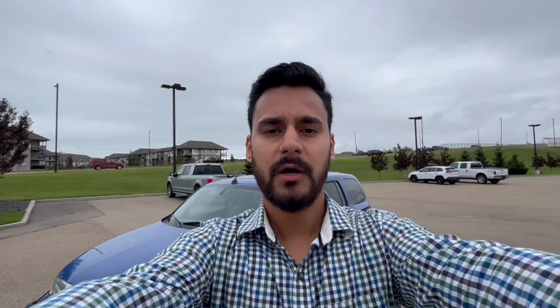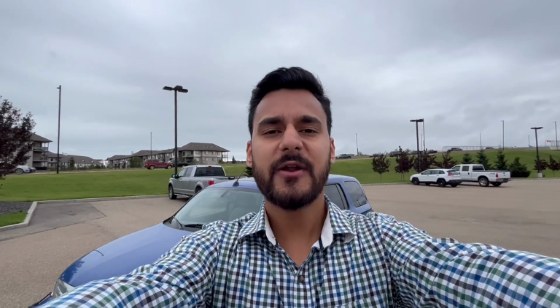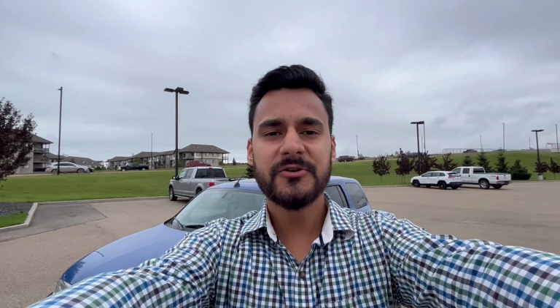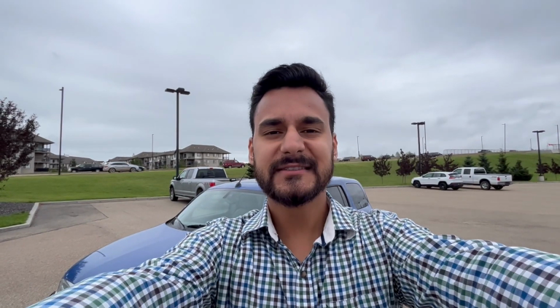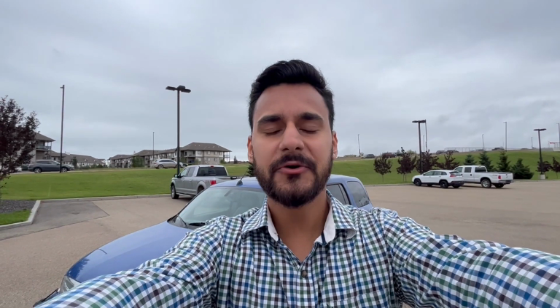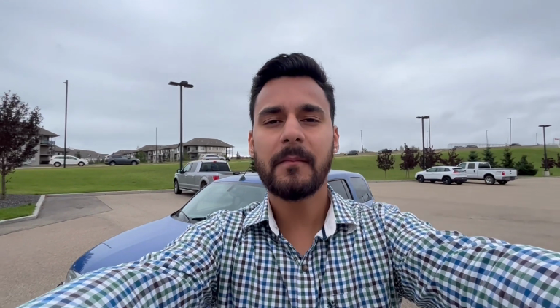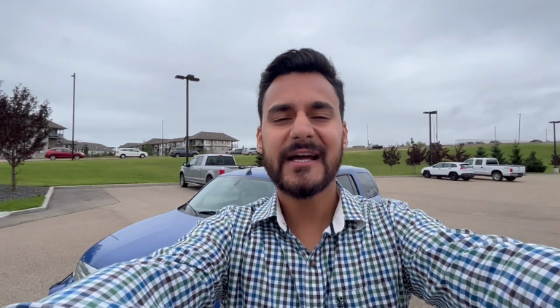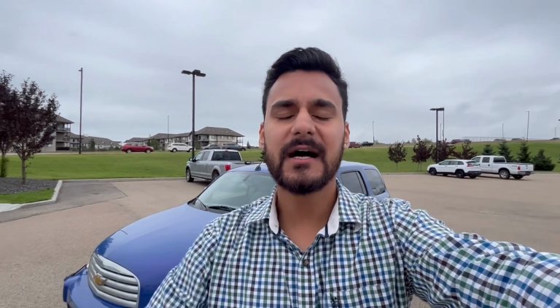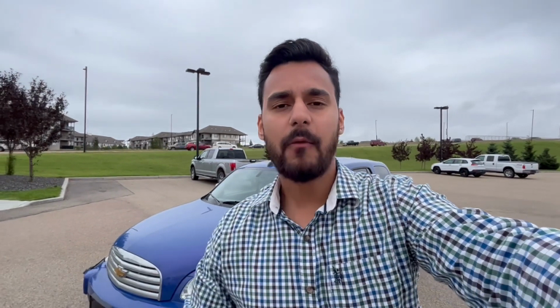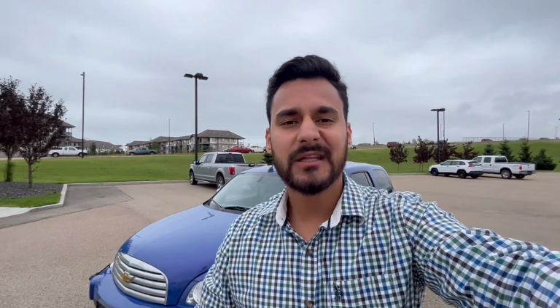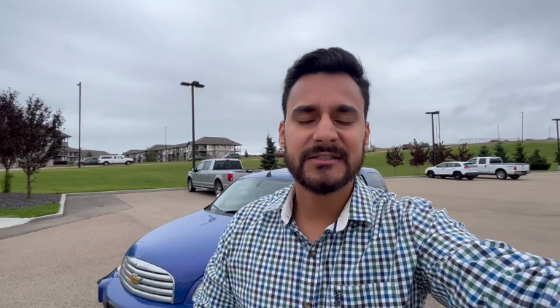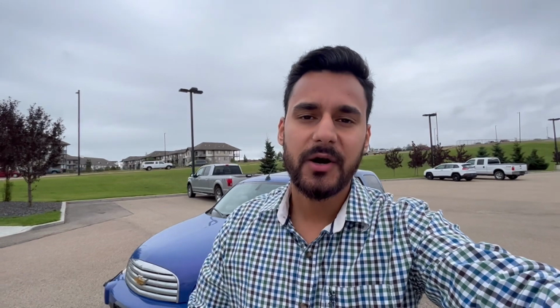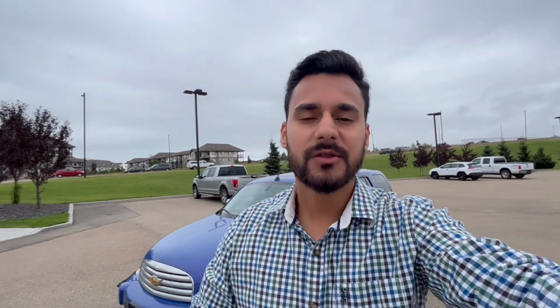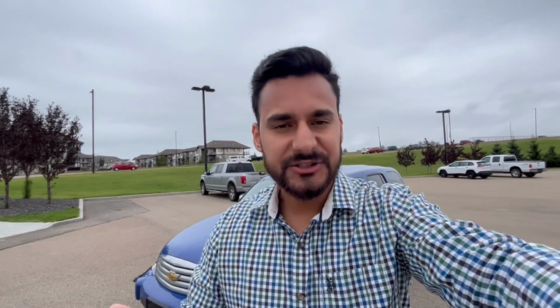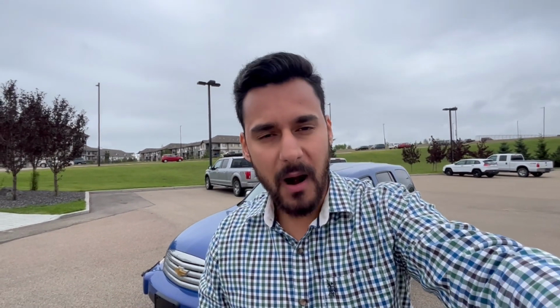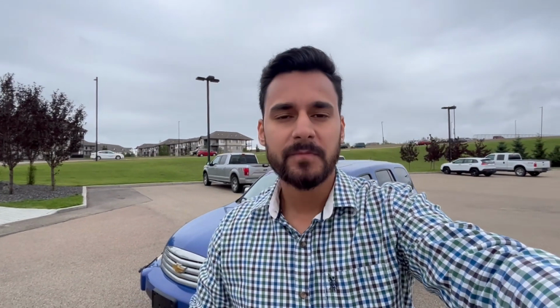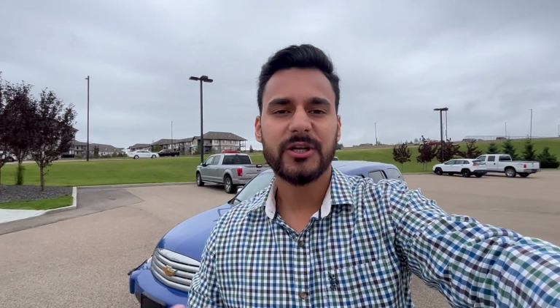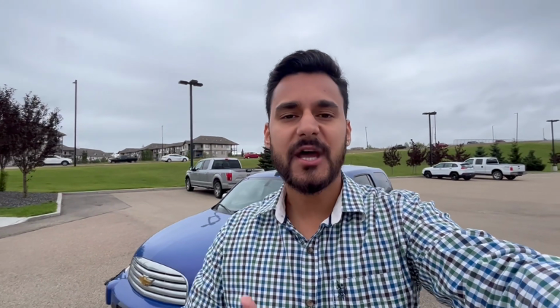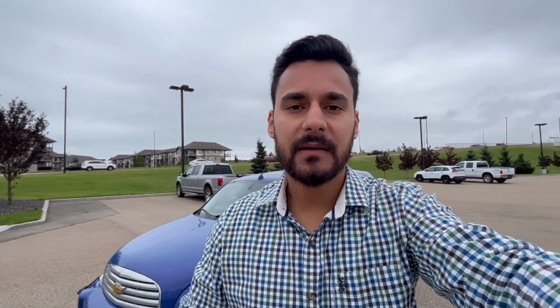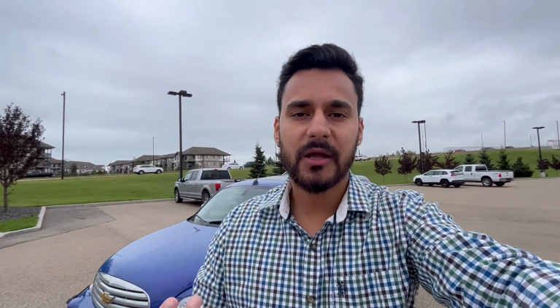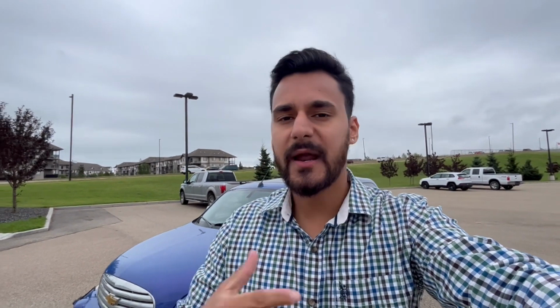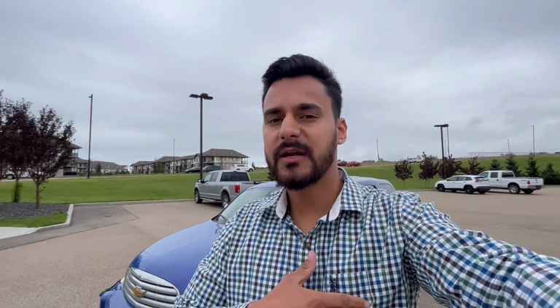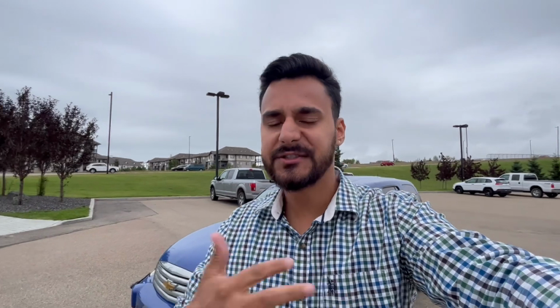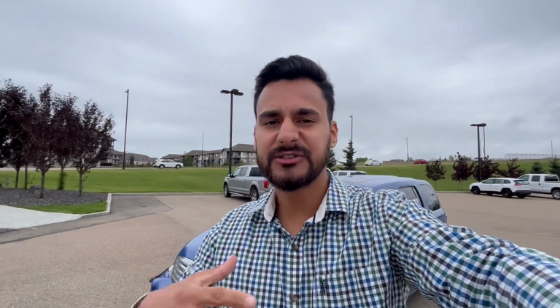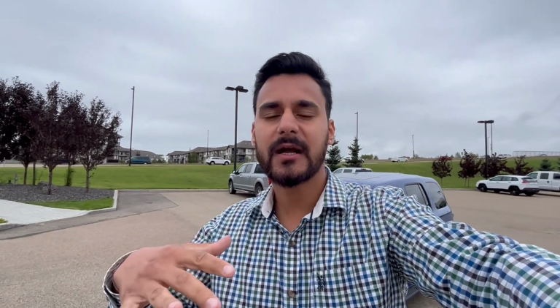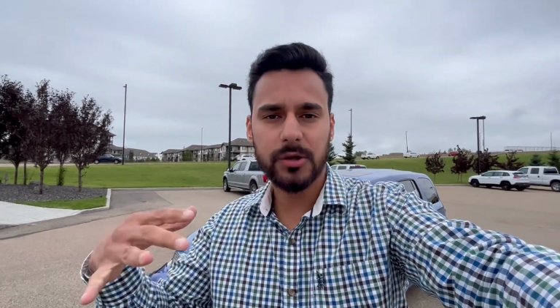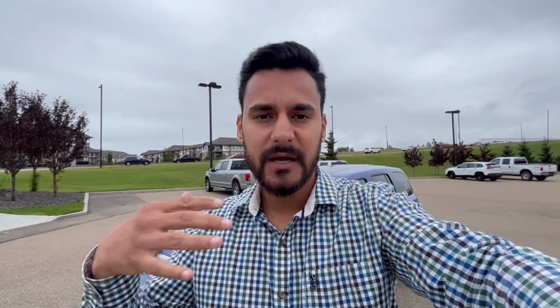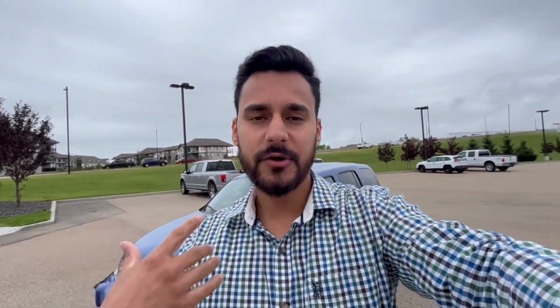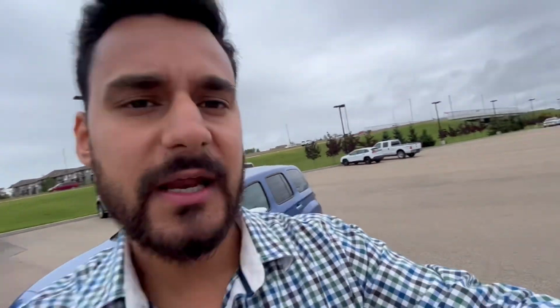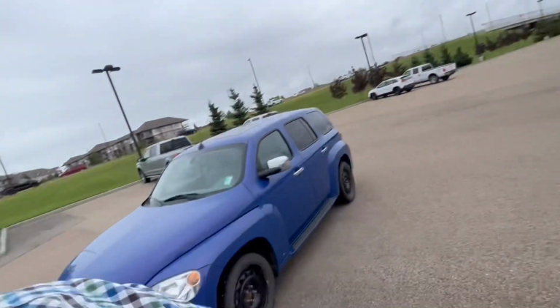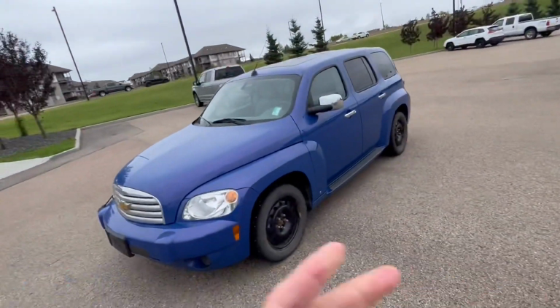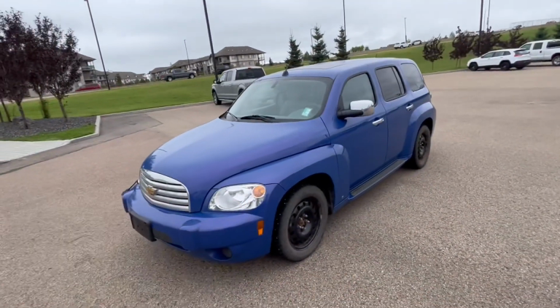Hey, good afternoon, Doug. This is Tarun here from Northside Nissan. I'm one of the sales consultants here. I'm Sophia's shift partner. I know that you've been chatting with him, kind of looking to get around in an SUV or something like a crossover, easy for you to go in and out, something around 10 grand.